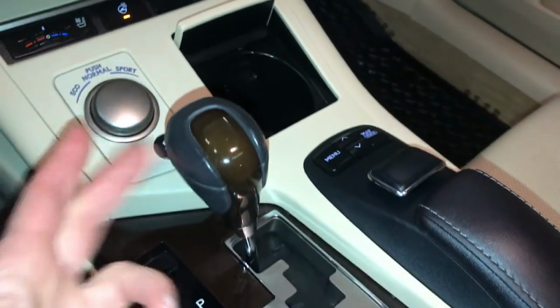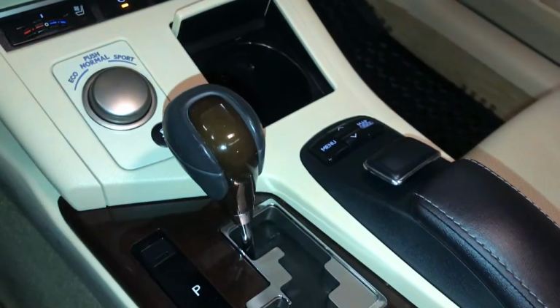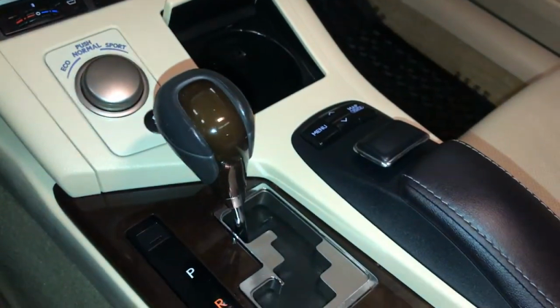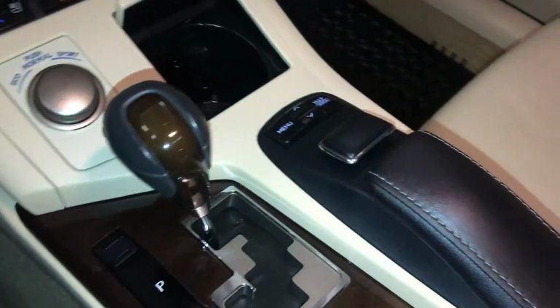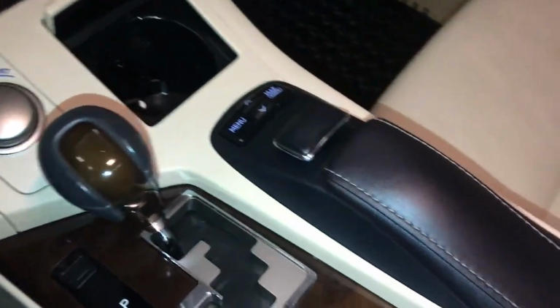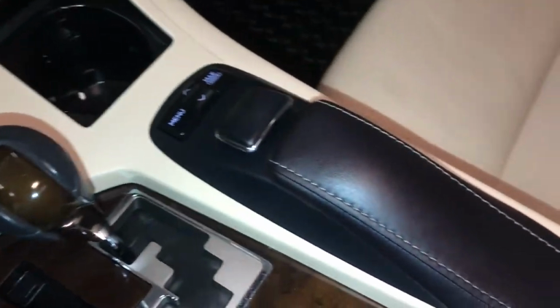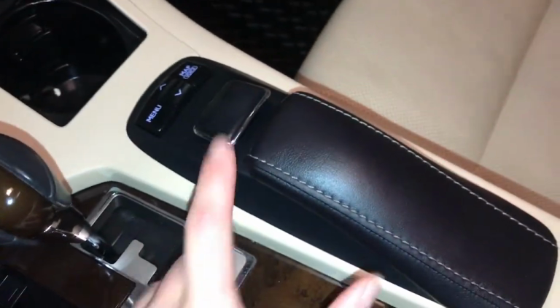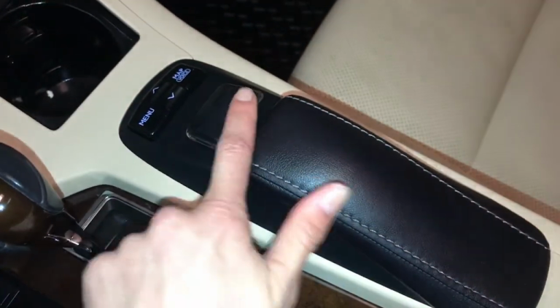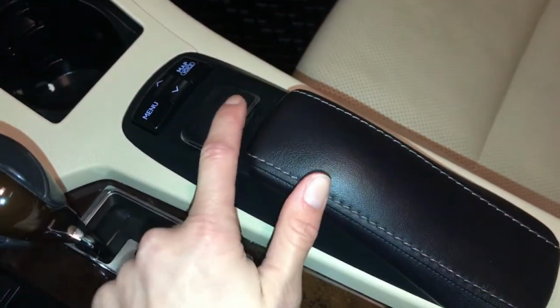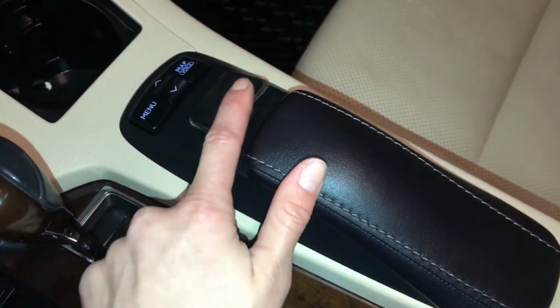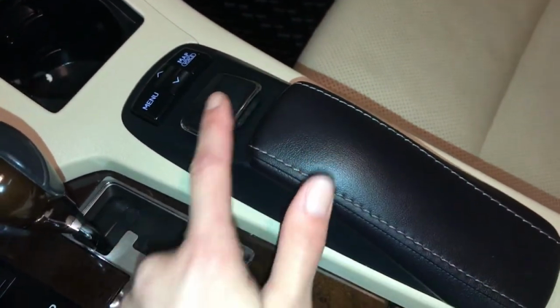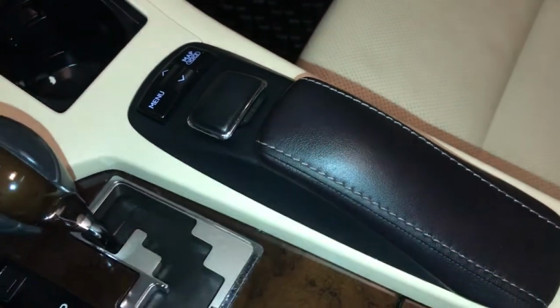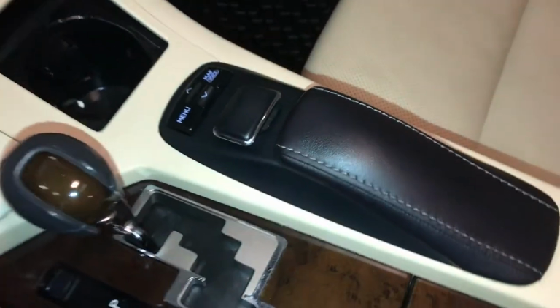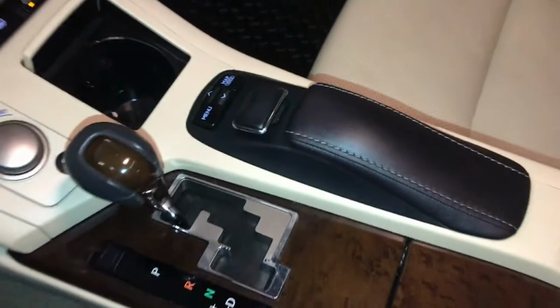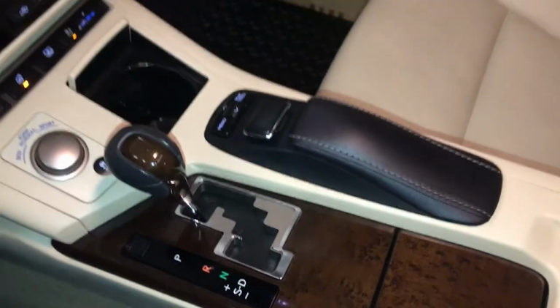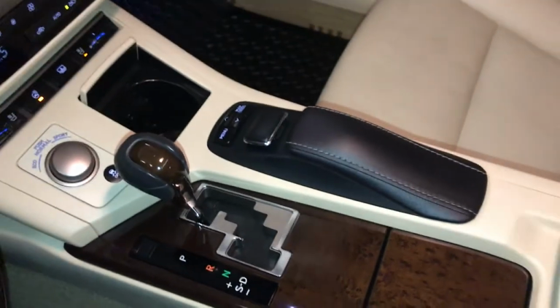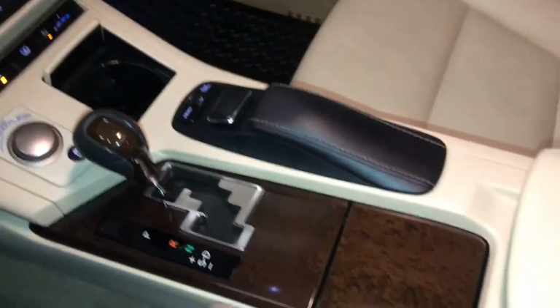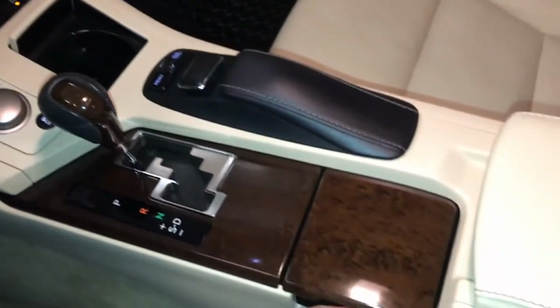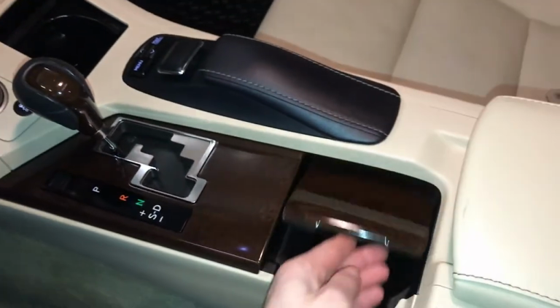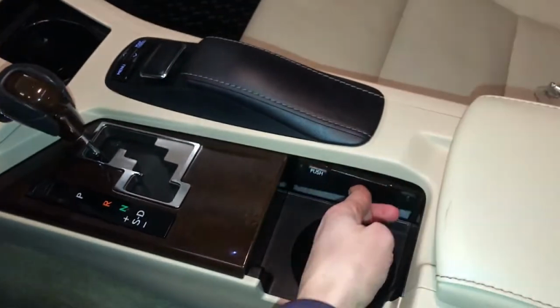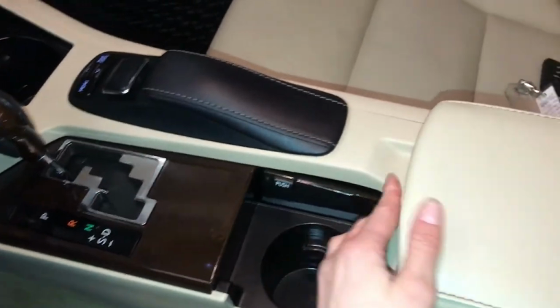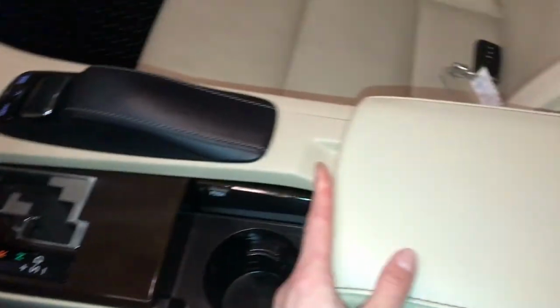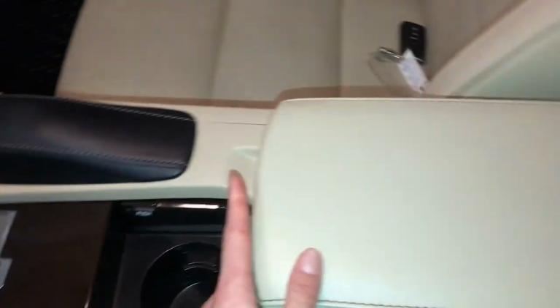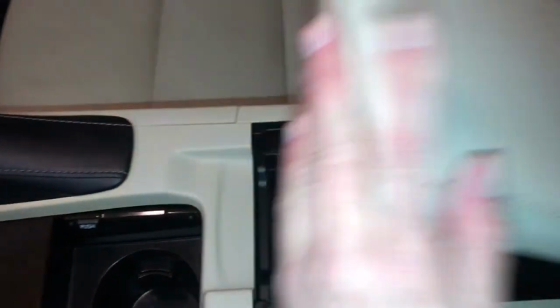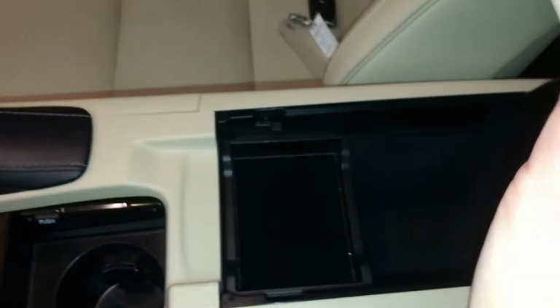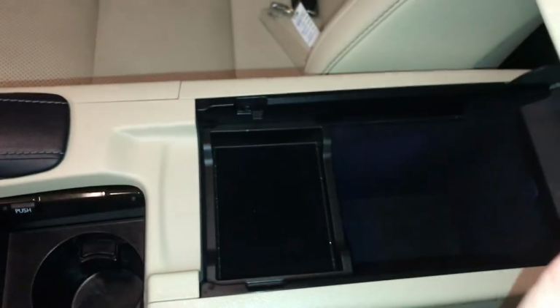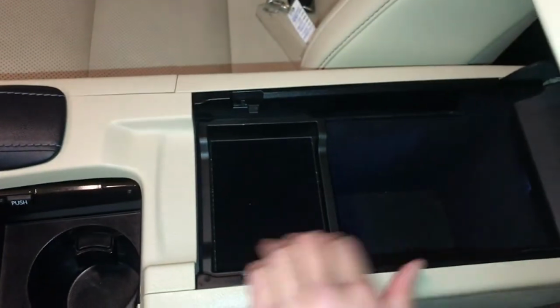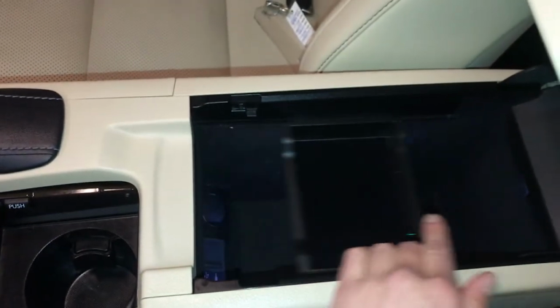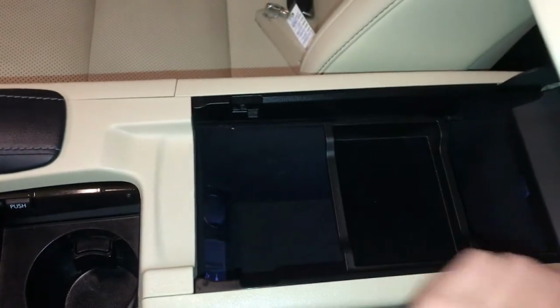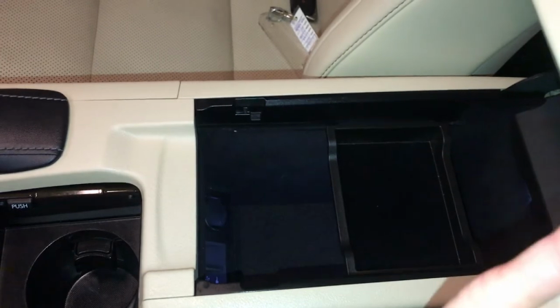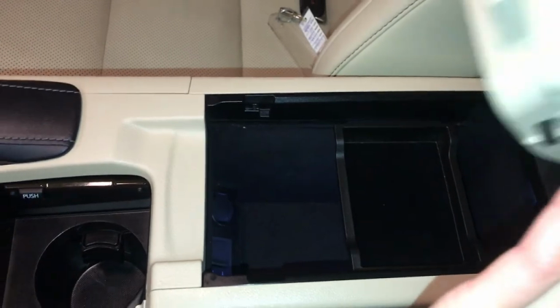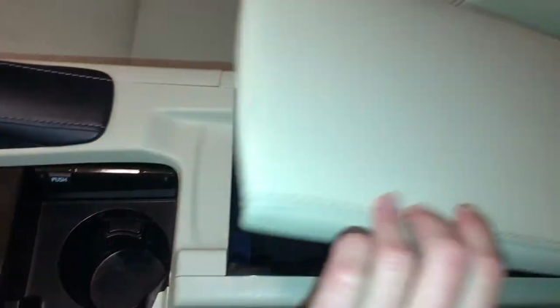Leather and wood shift knob. This is what you use to control your display screen by pushing down on the center. Under your armrest, you'll find your USB auxiliary, power outlets, and storage.